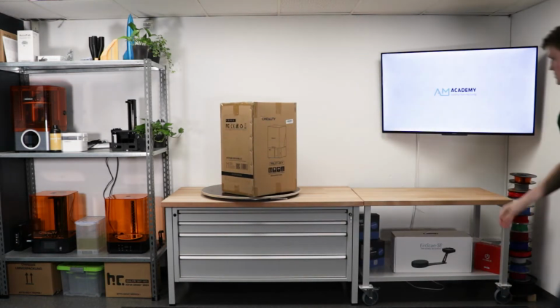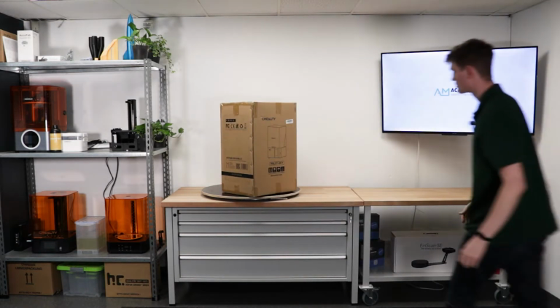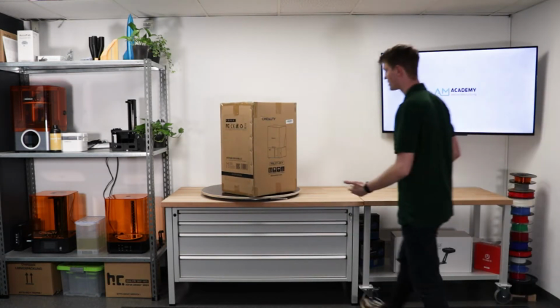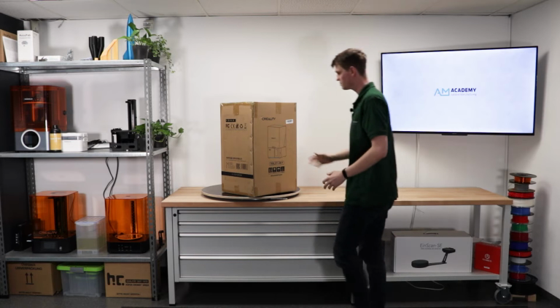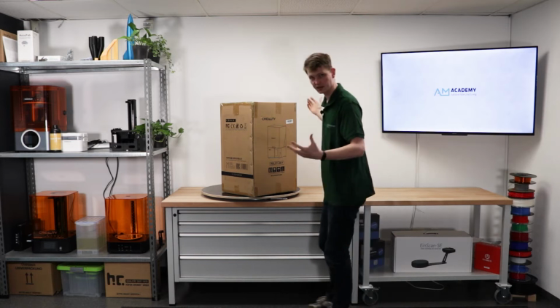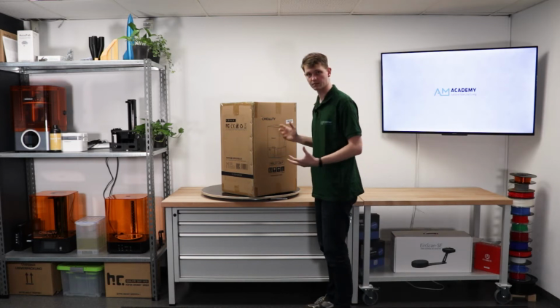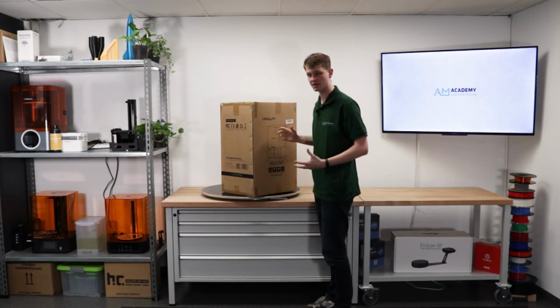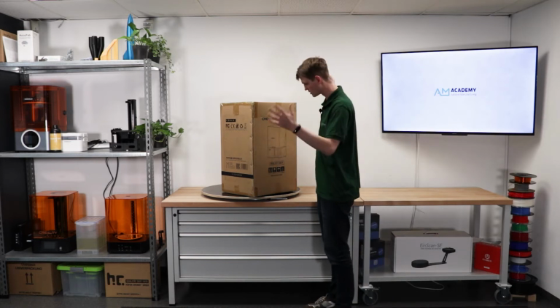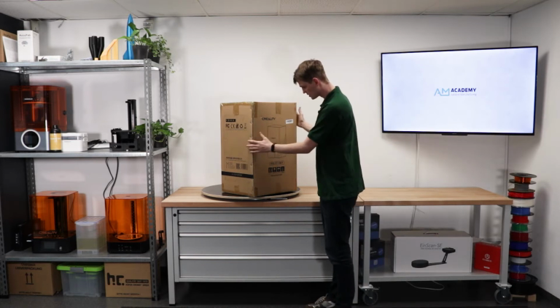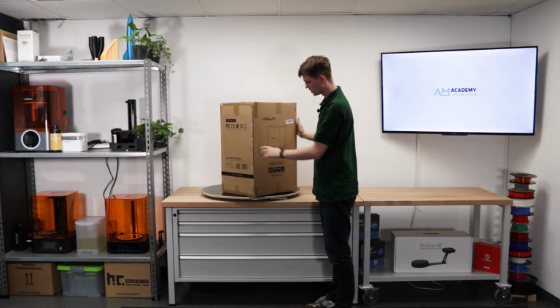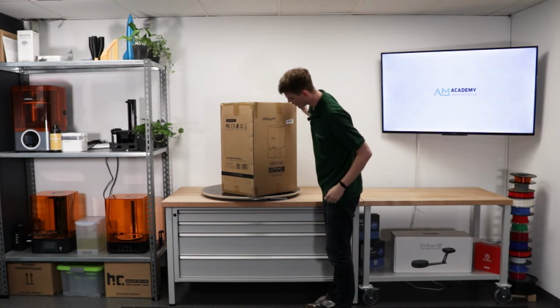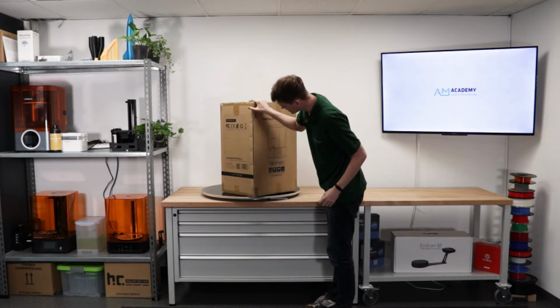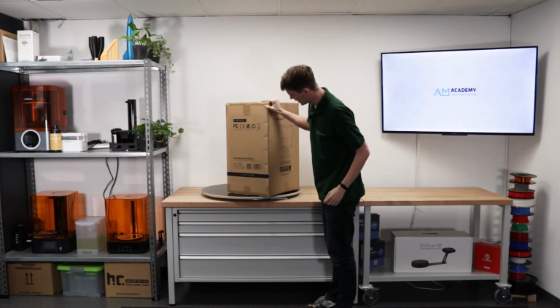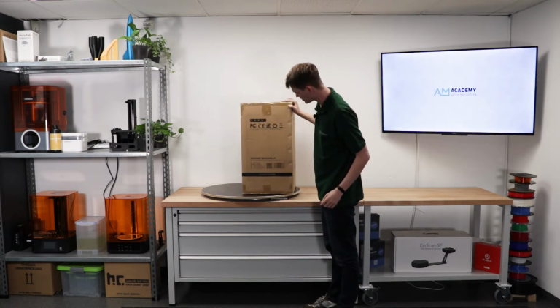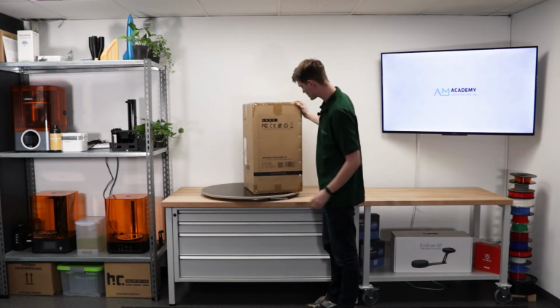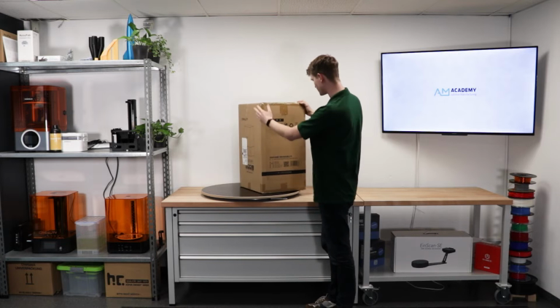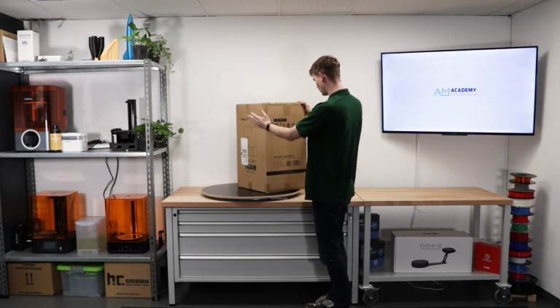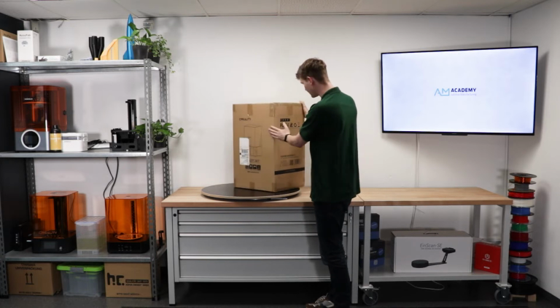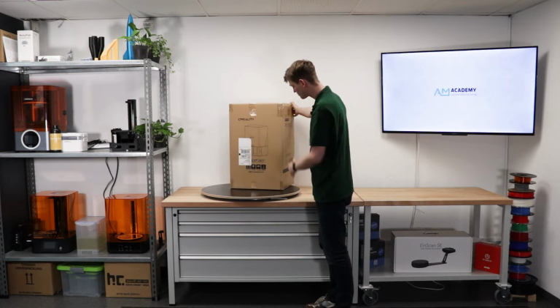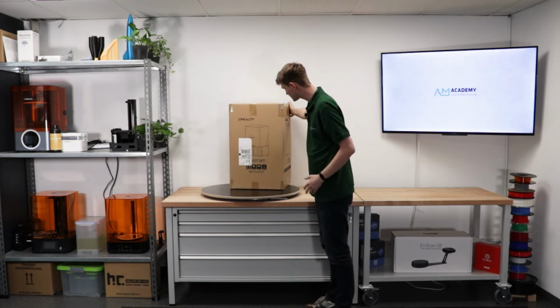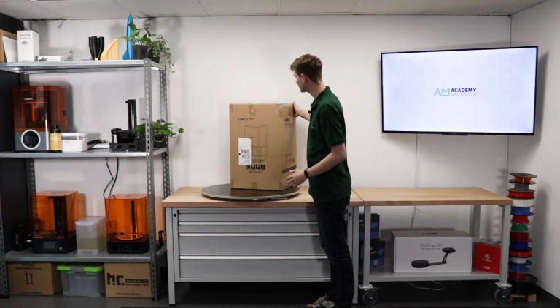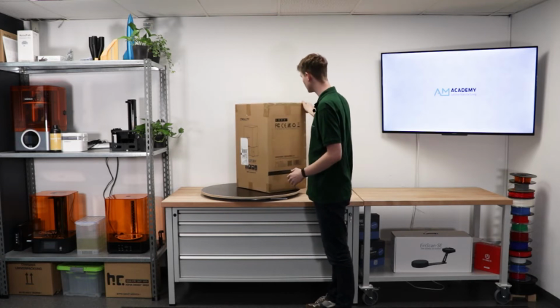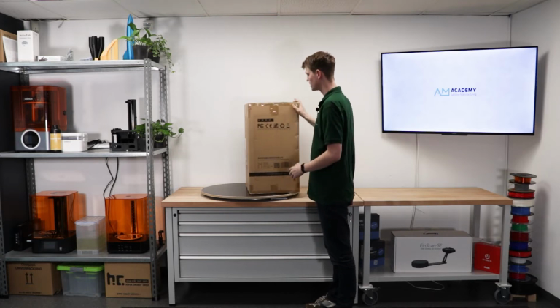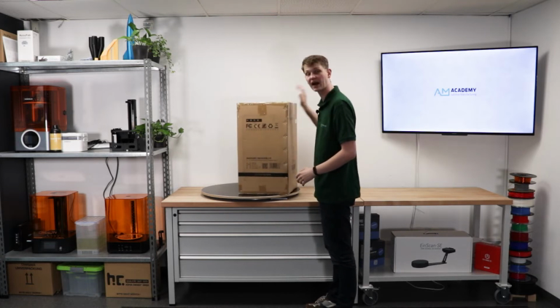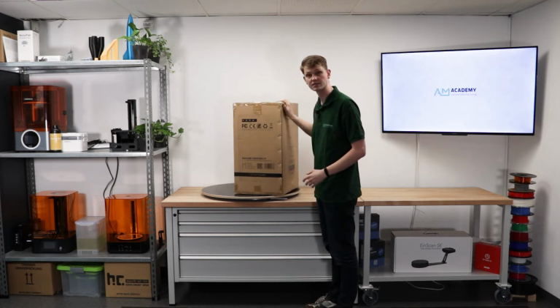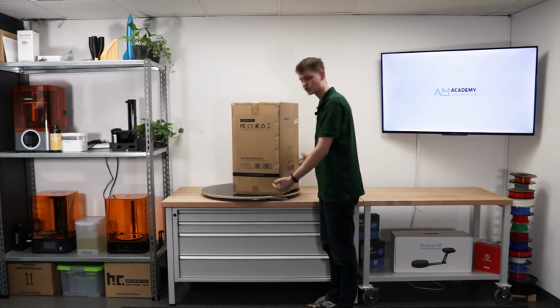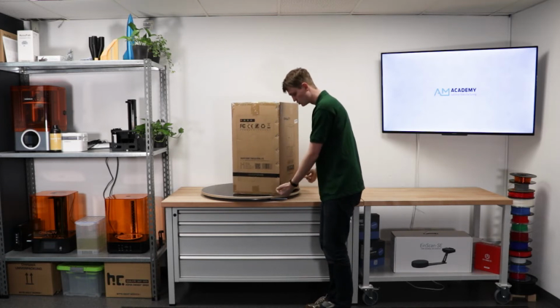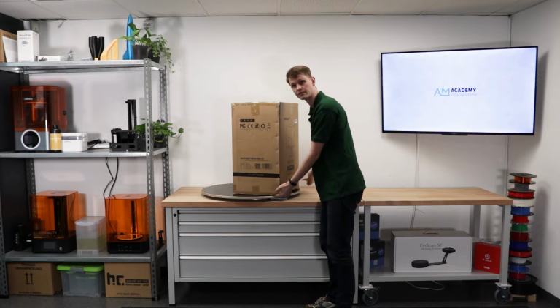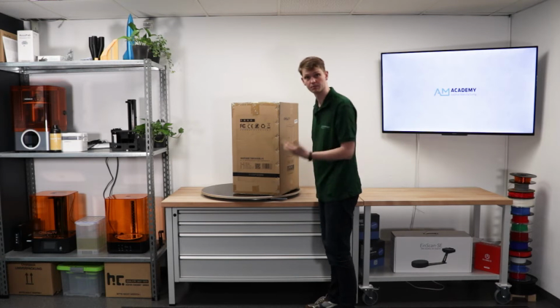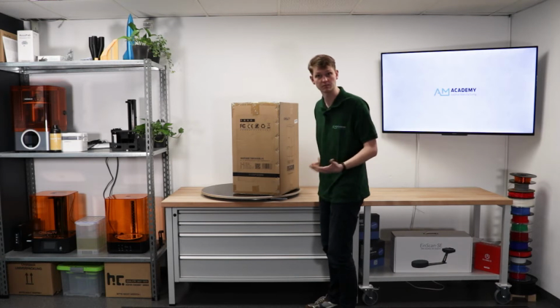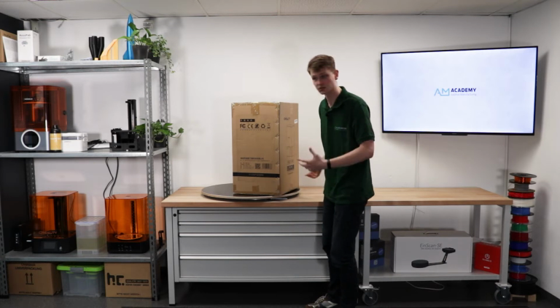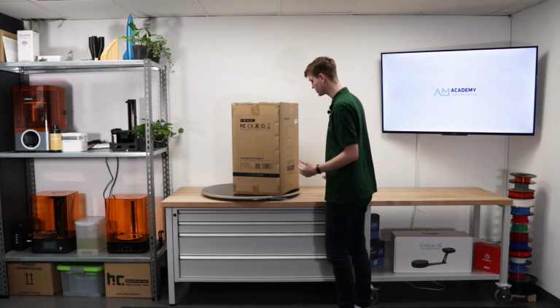As you can see, inside that outer frame was another box. Because this printer is actually quite heavy, the best thing is to unpack it from the bottom. So that's what we're going to do.